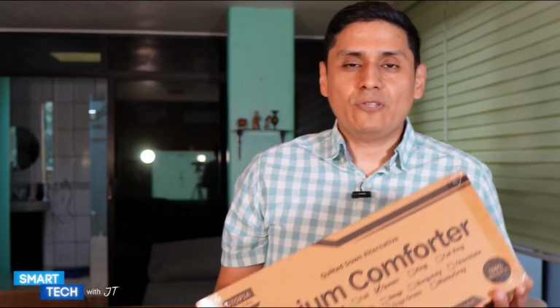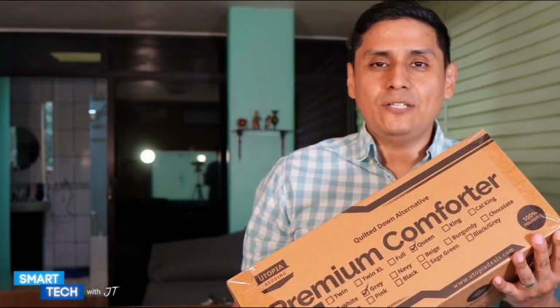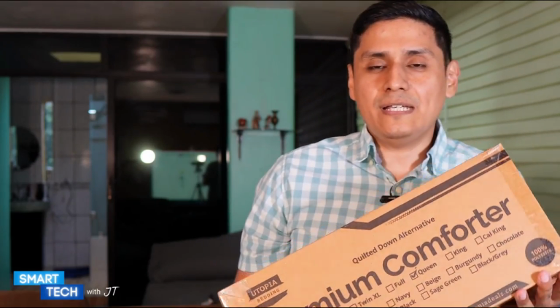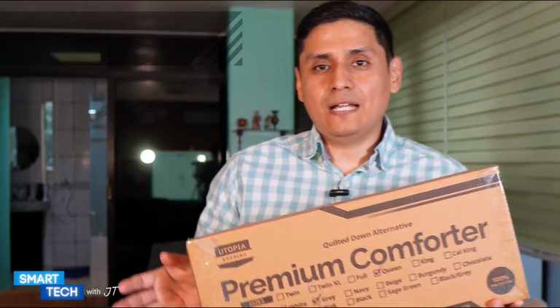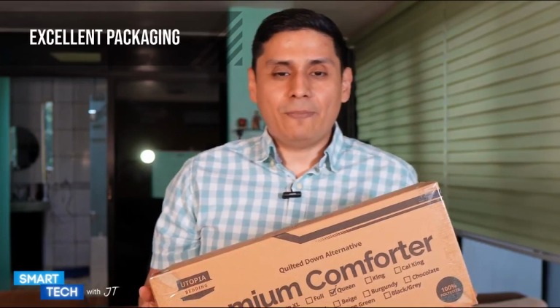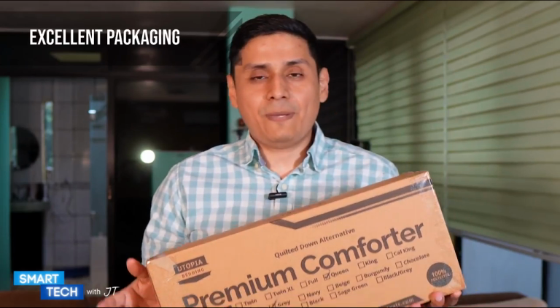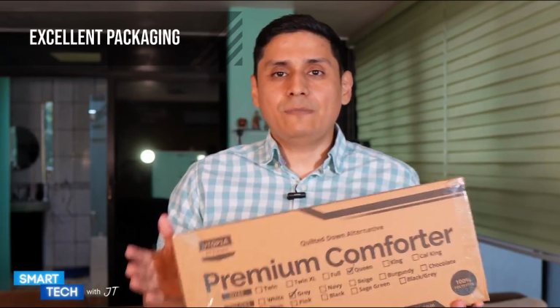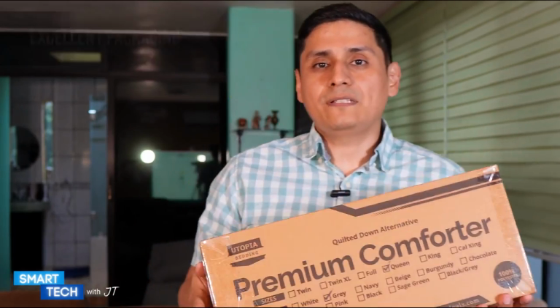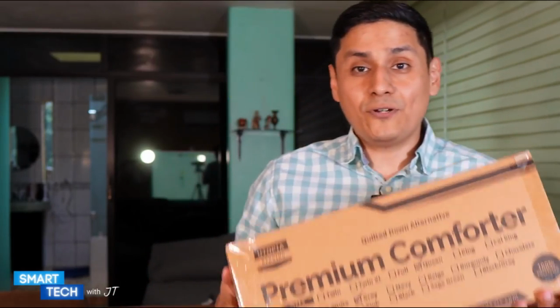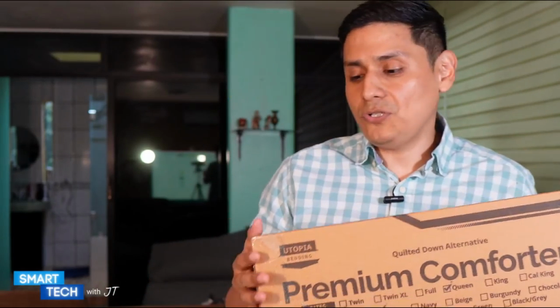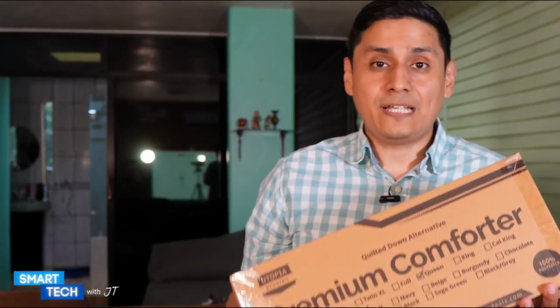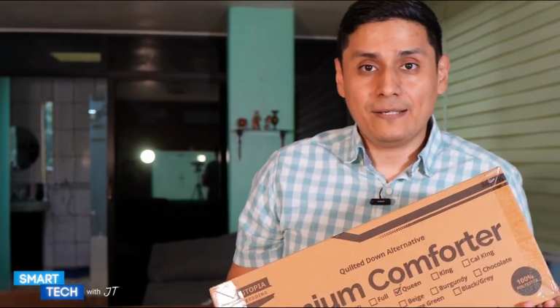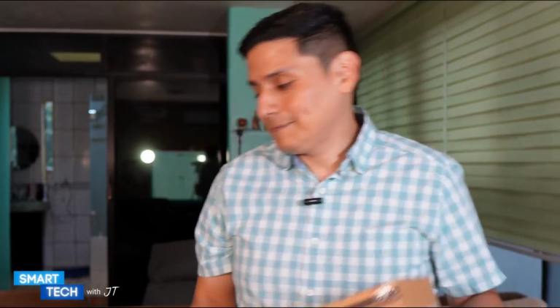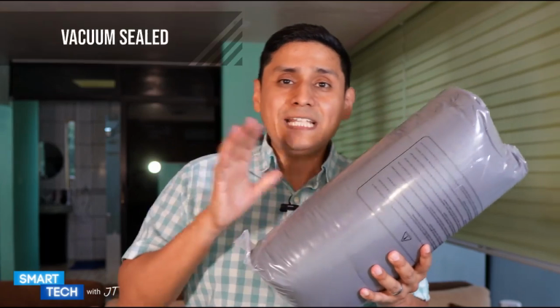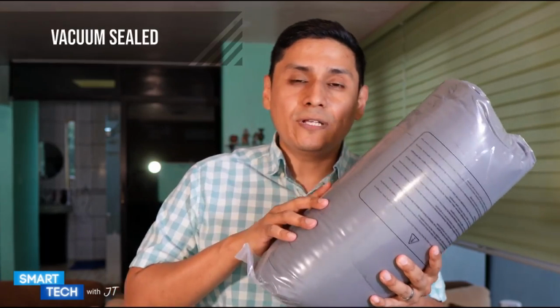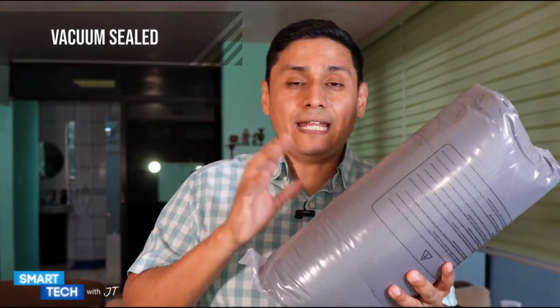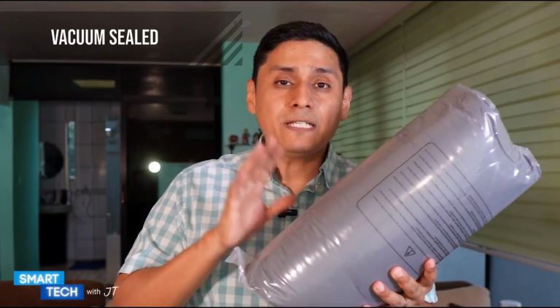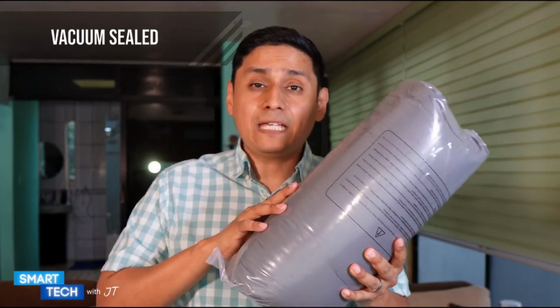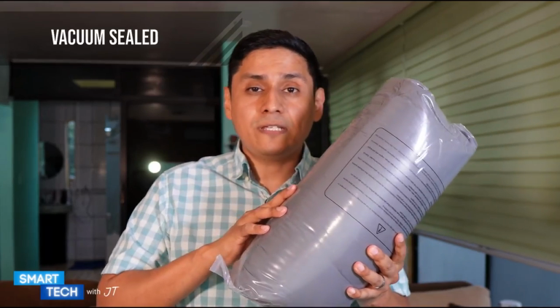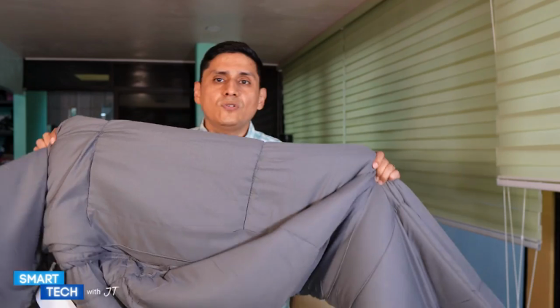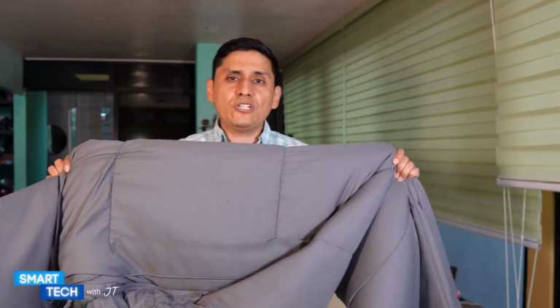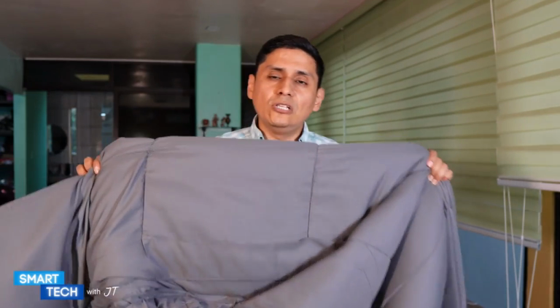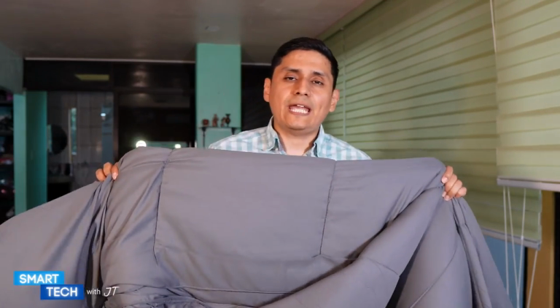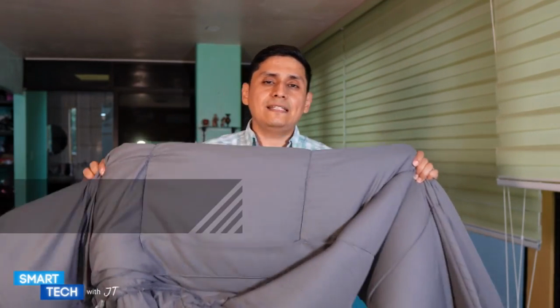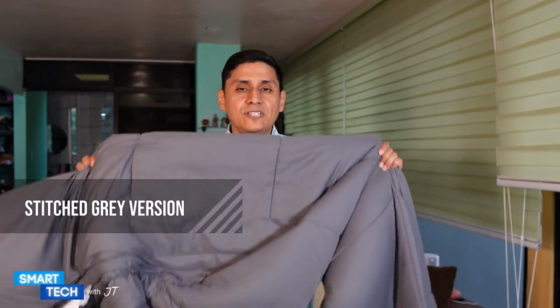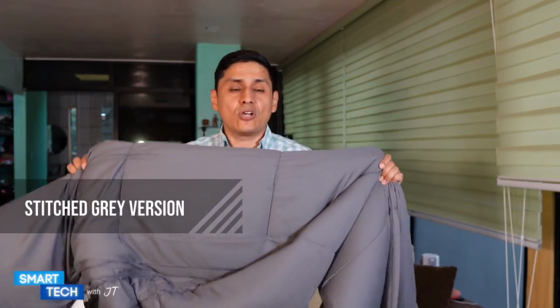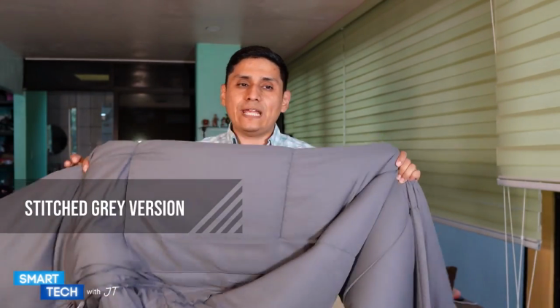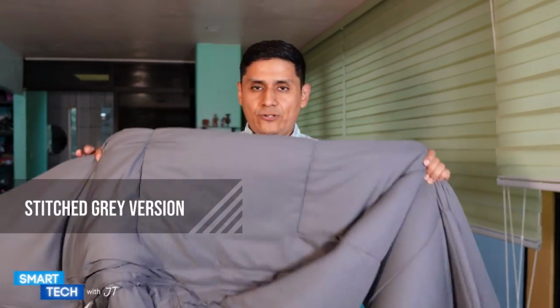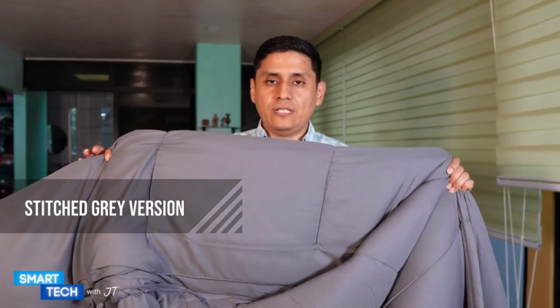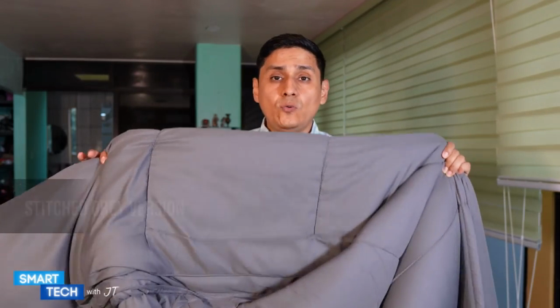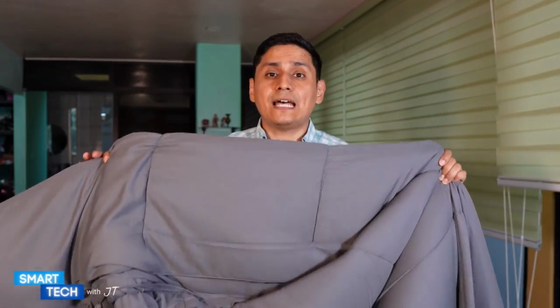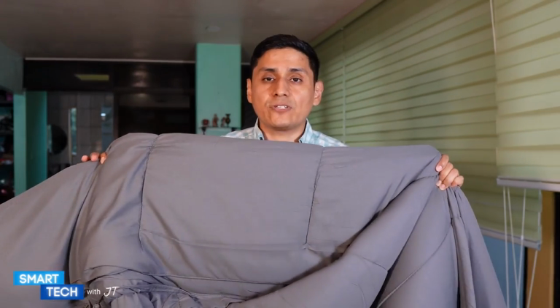The first thing I noticed is that it comes in a box package. Let me open this up first and show you what's inside the box. It comes in a vacuum seal. The version you are looking at is the stitch gray version — this is the queen size version.